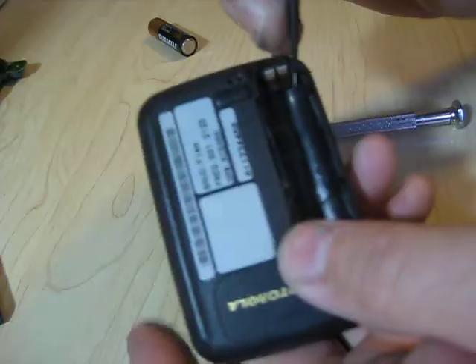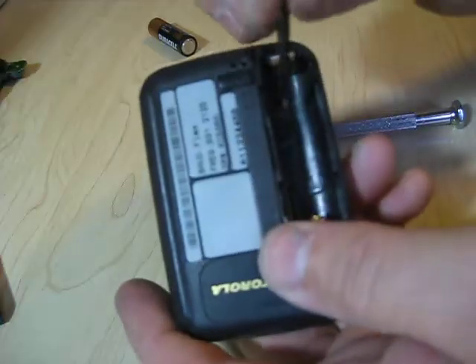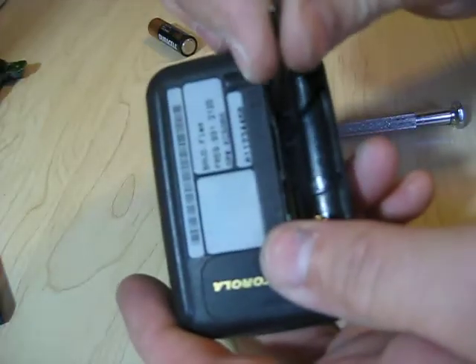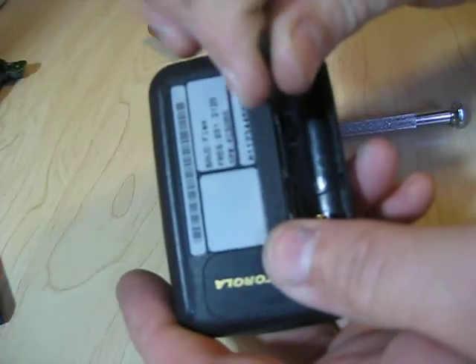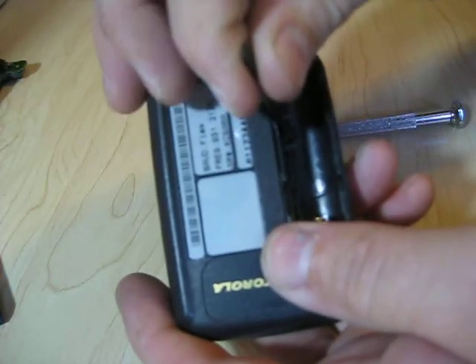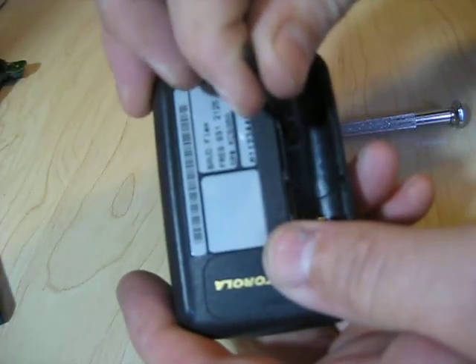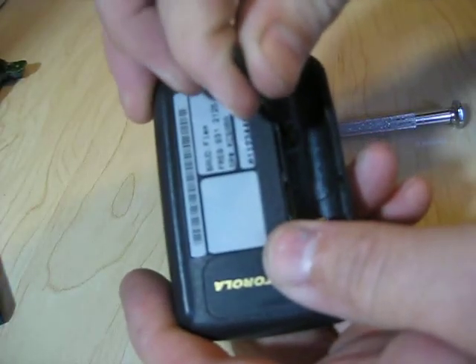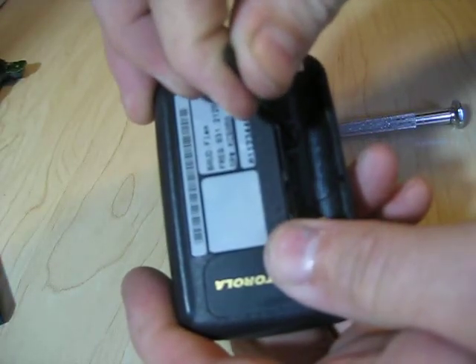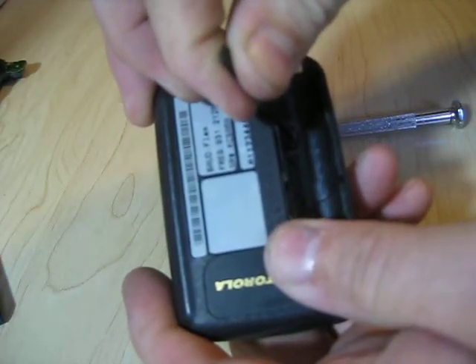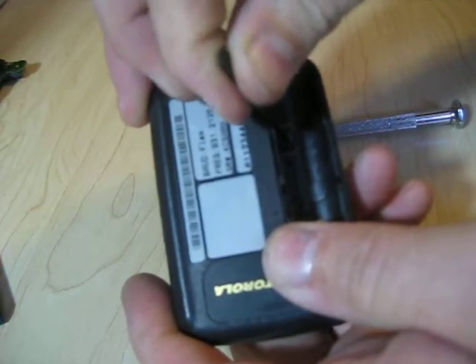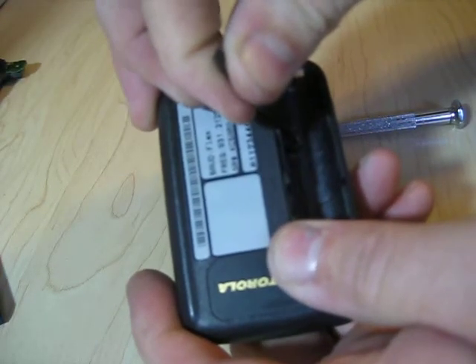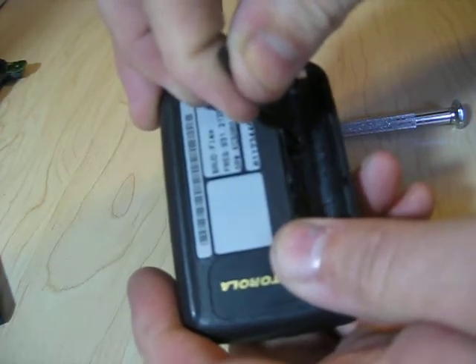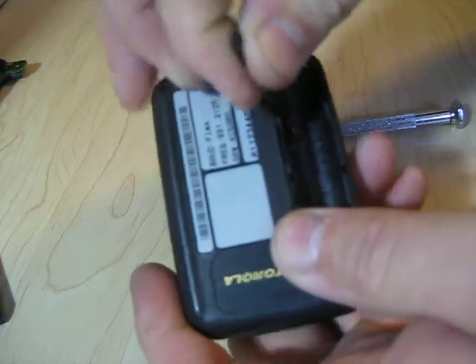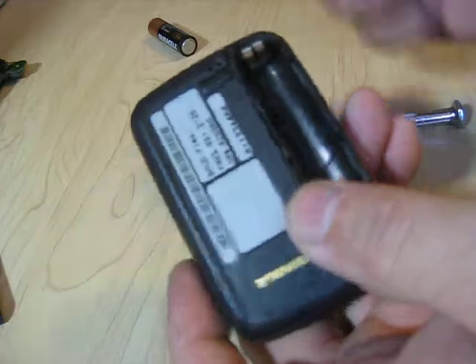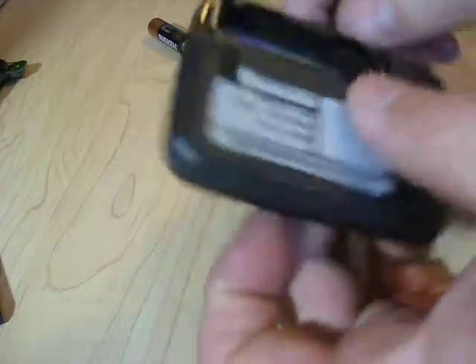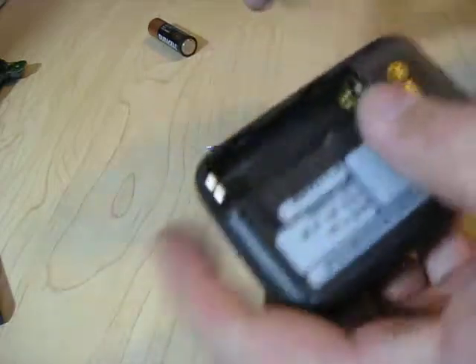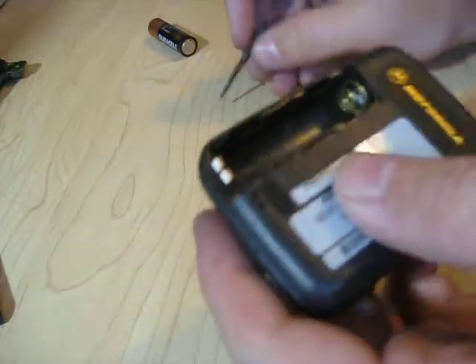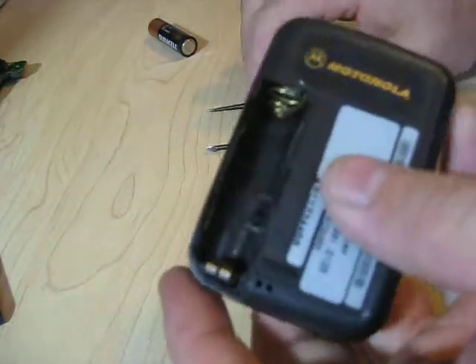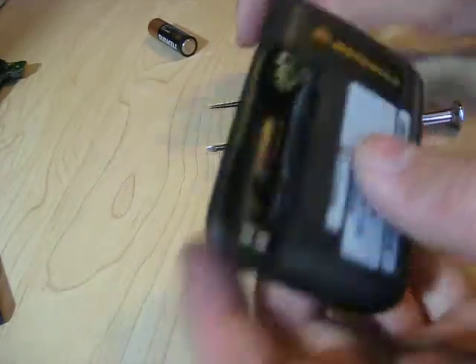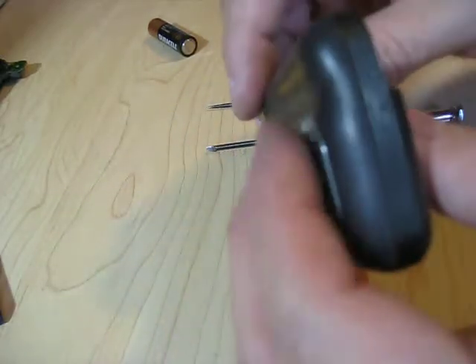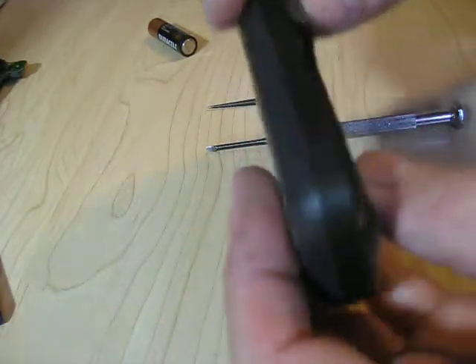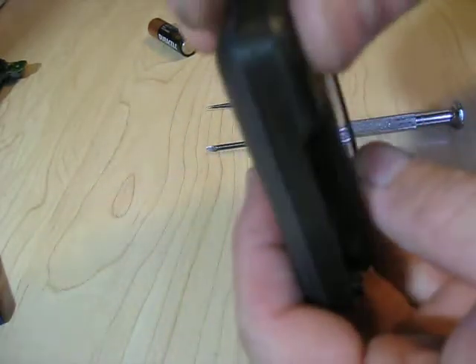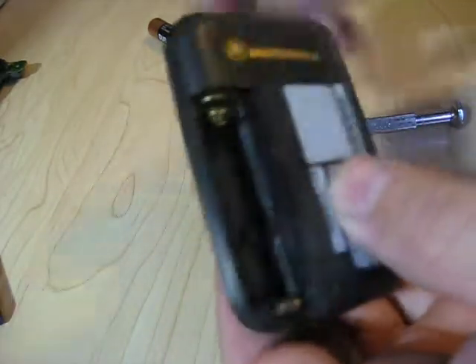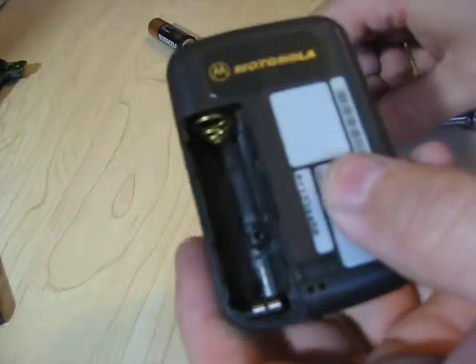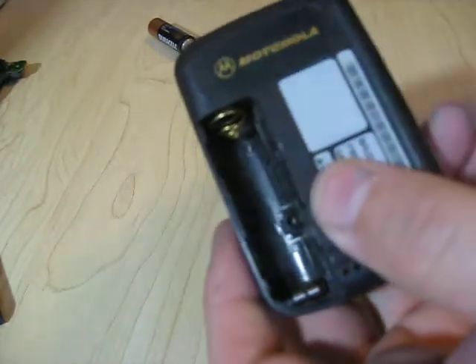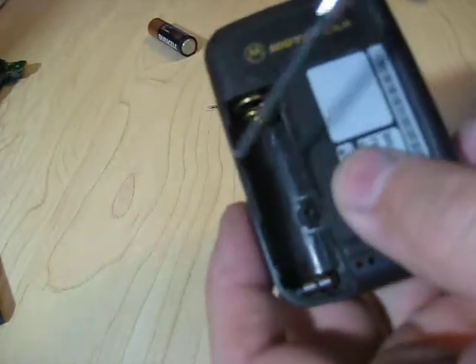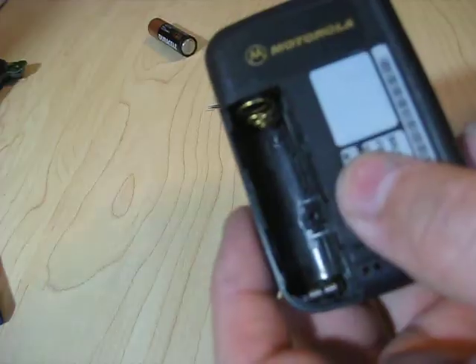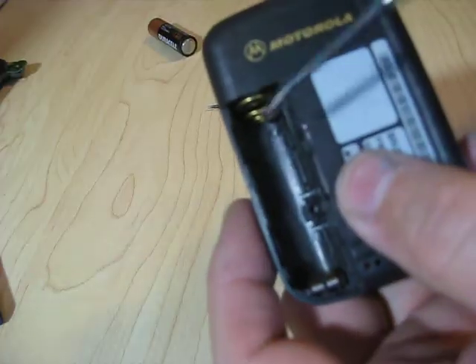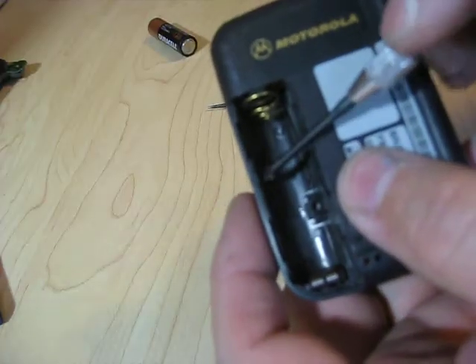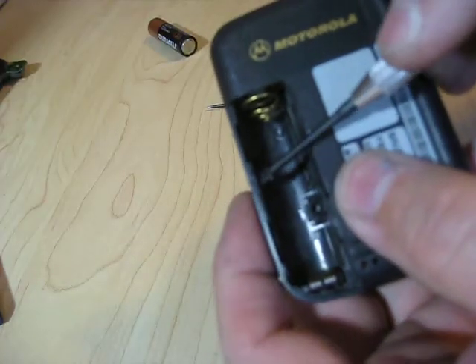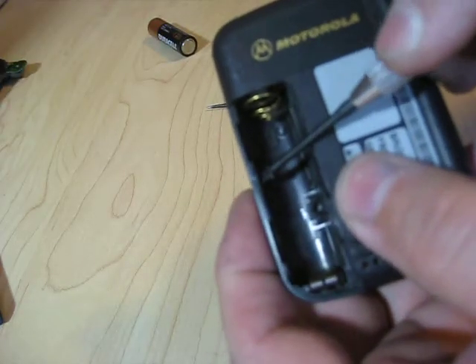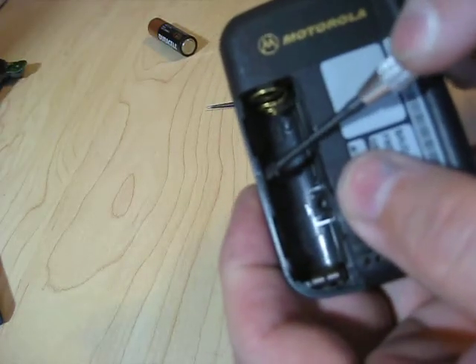First thing to do is release this little case latch. You just kind of pry it out and it'll usually click when it's released. Then the hard part is getting this band around the outside off, because it's actually what locks the two halves together.